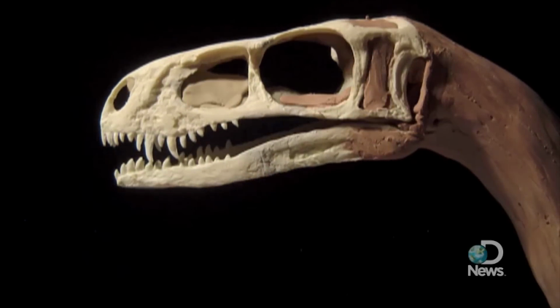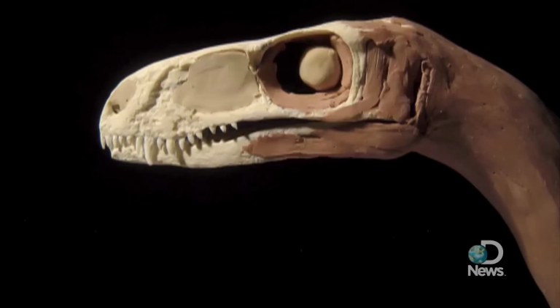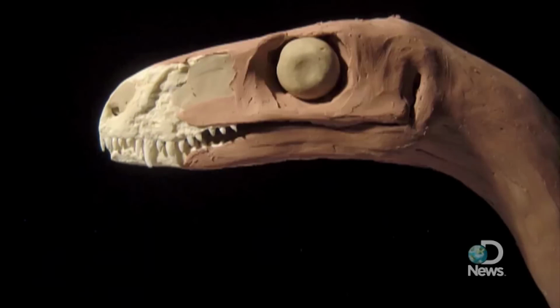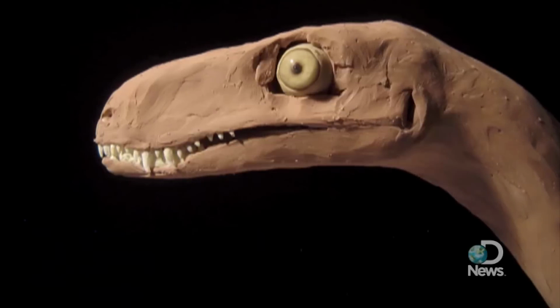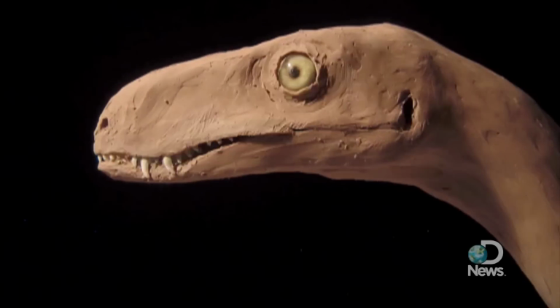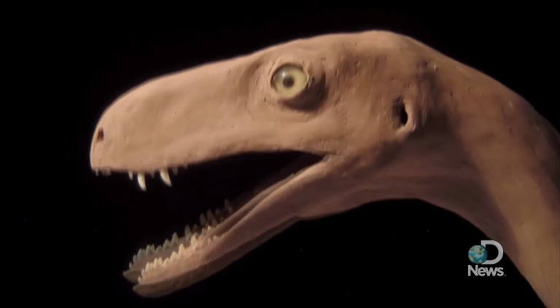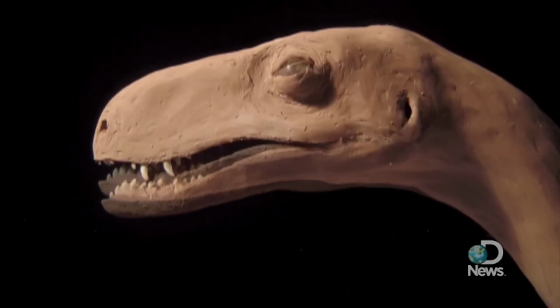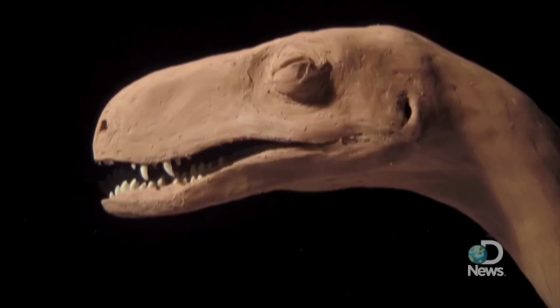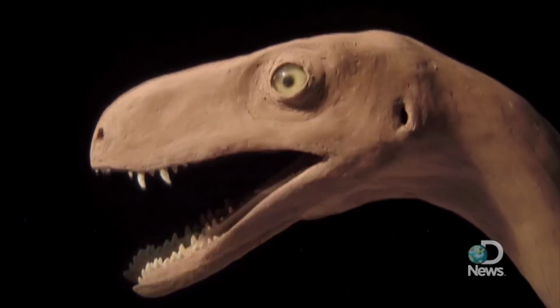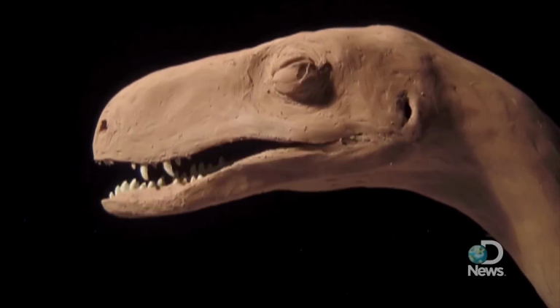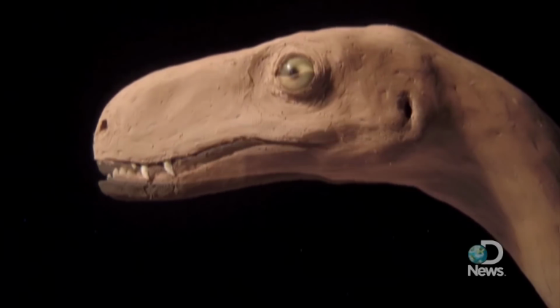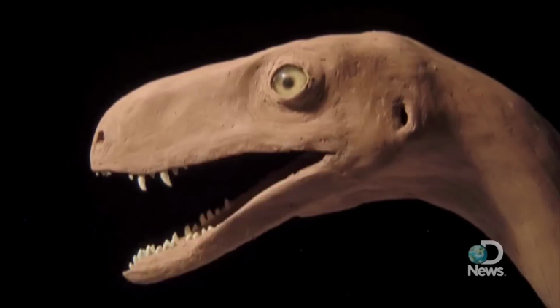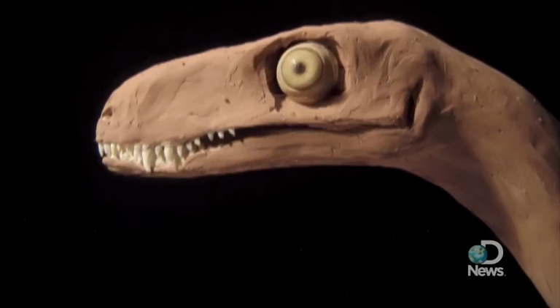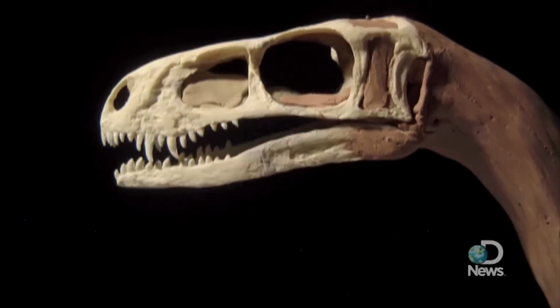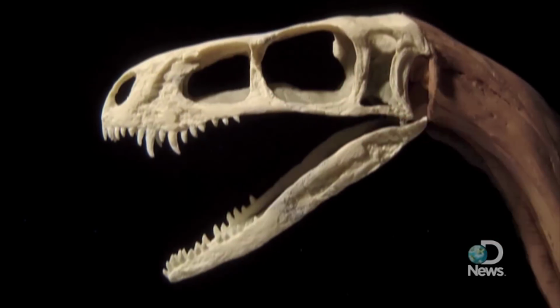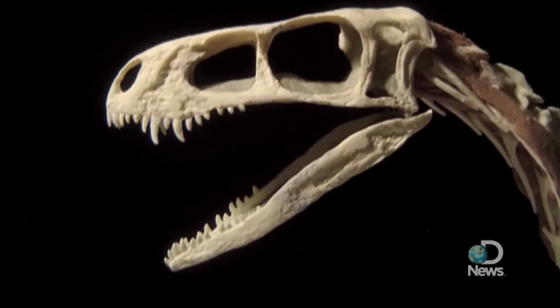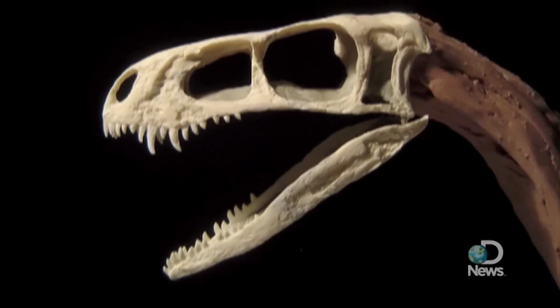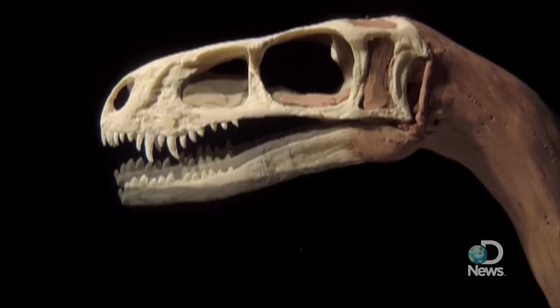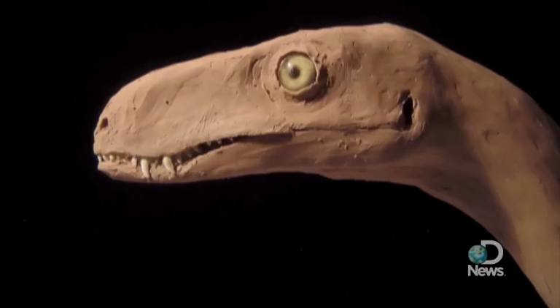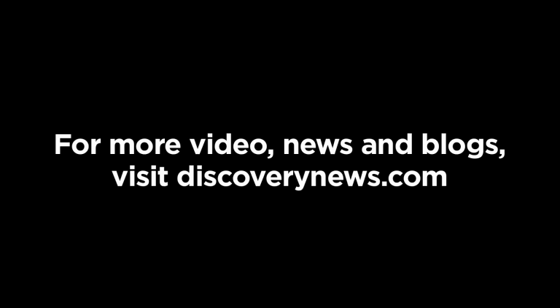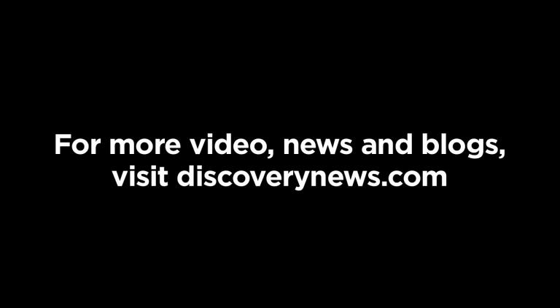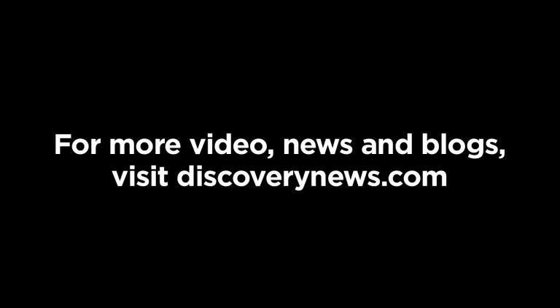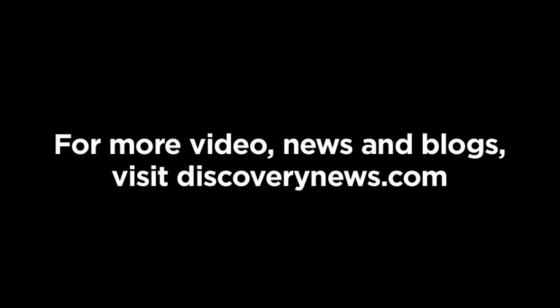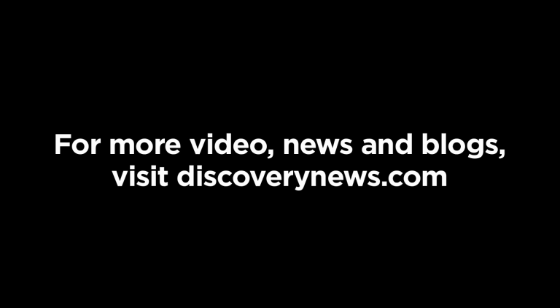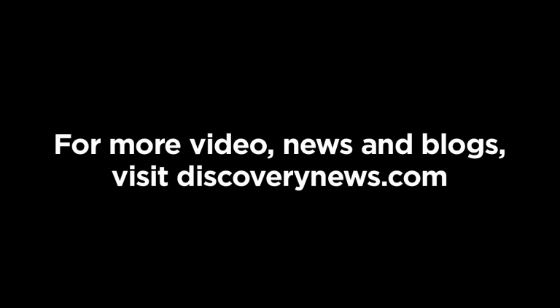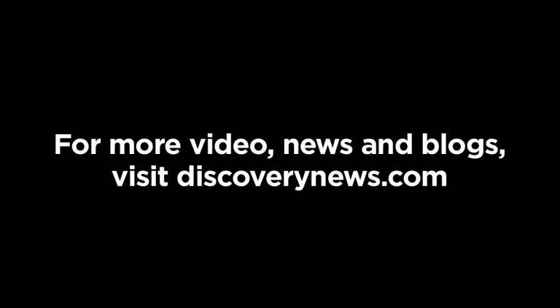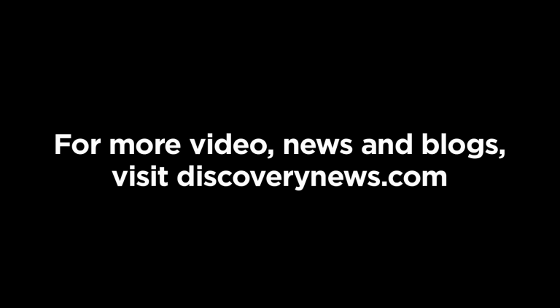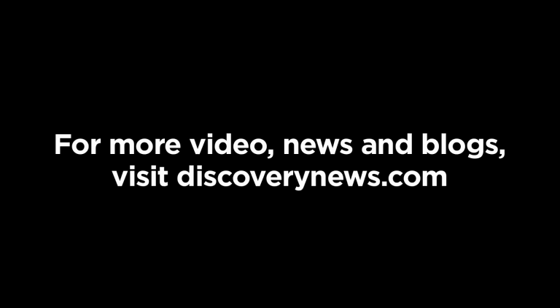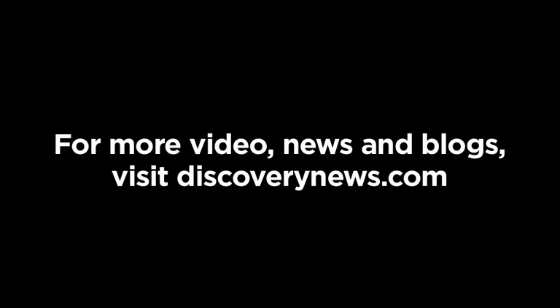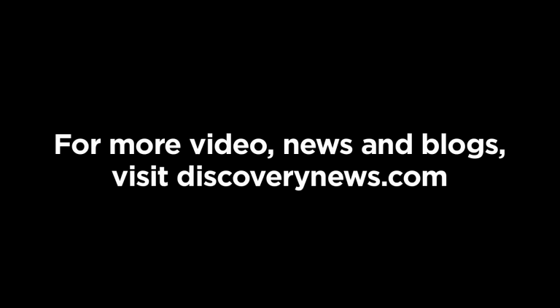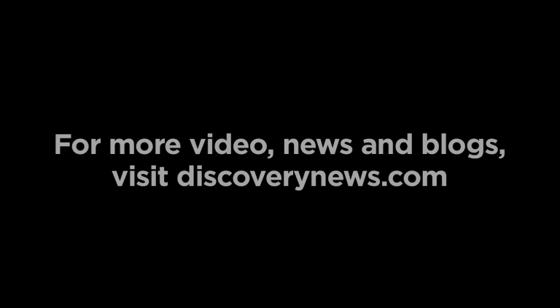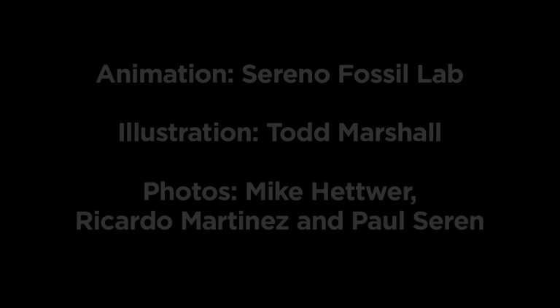And now back to the claymation dinosaur. Oh no, it's melting! Just kidding, it's okay. Oh no! Thank you.